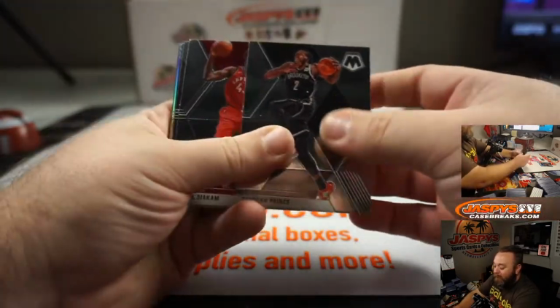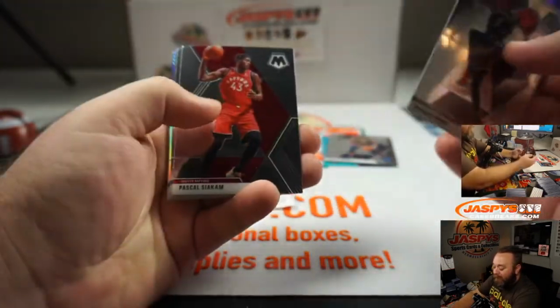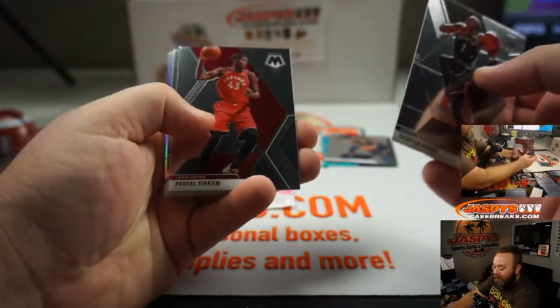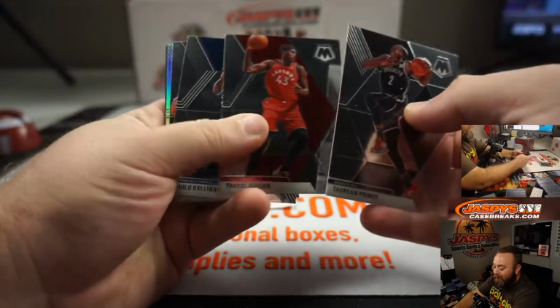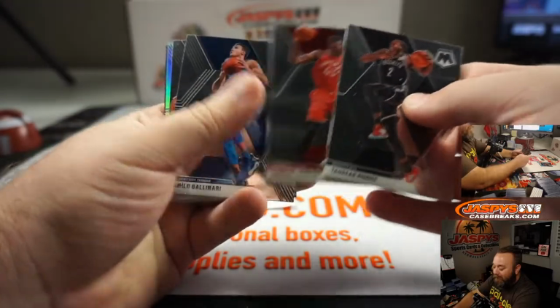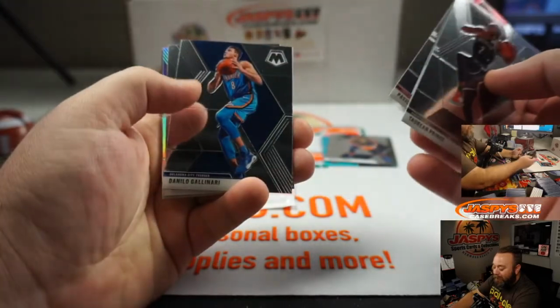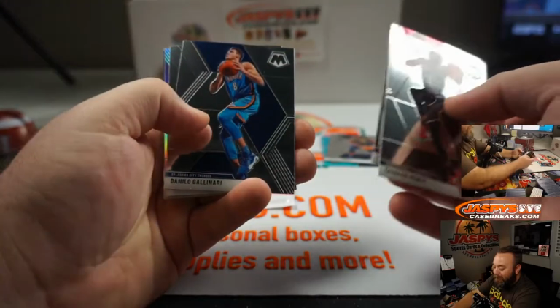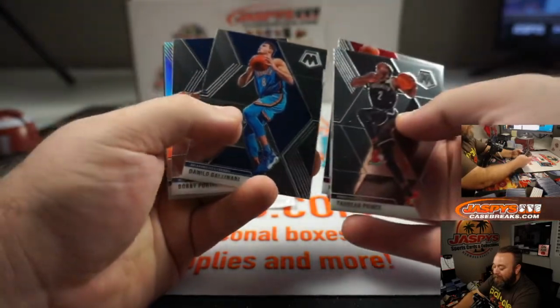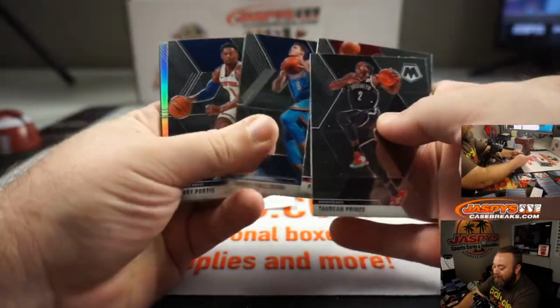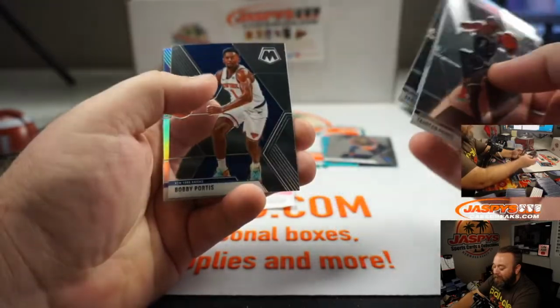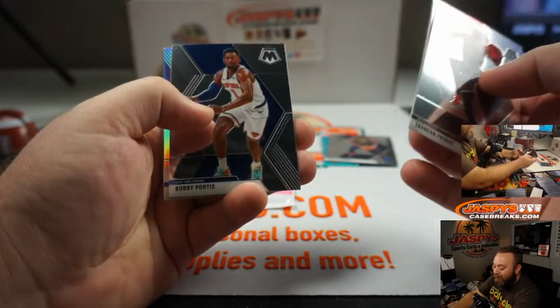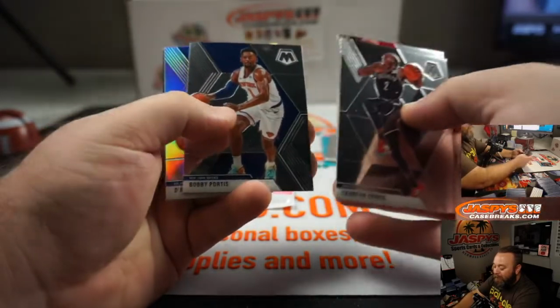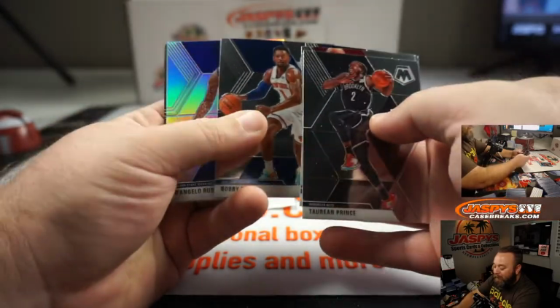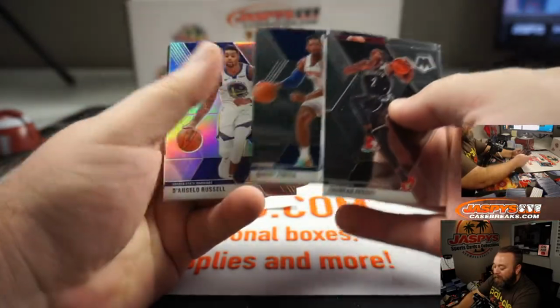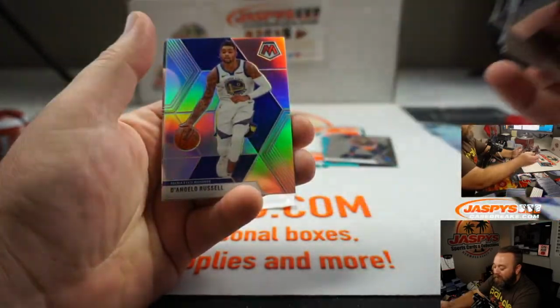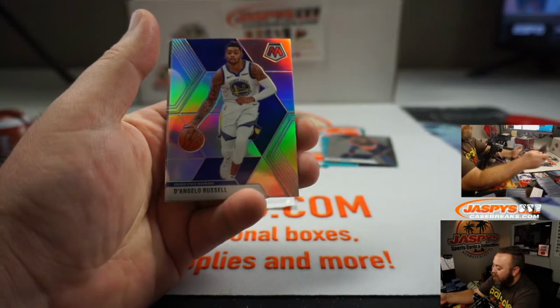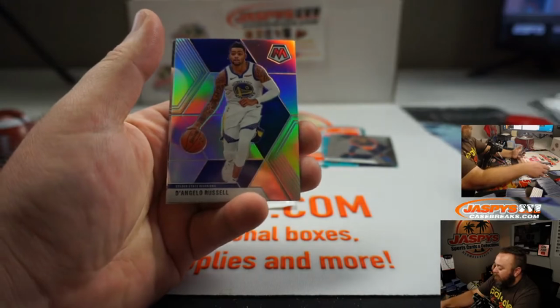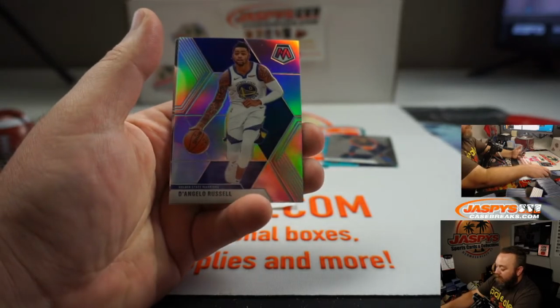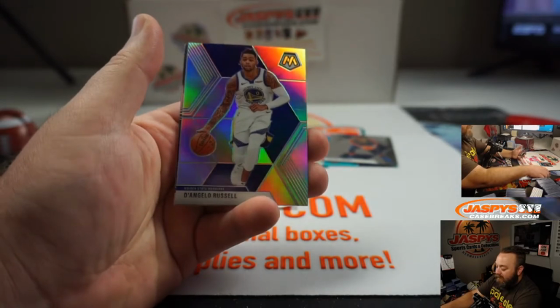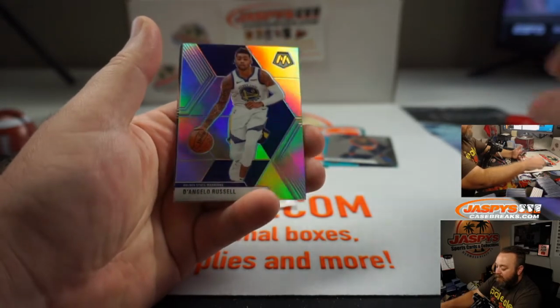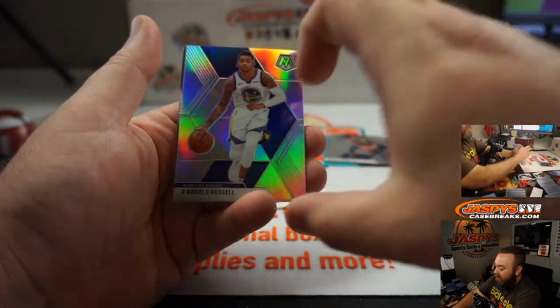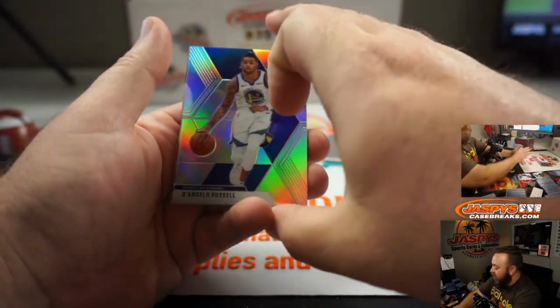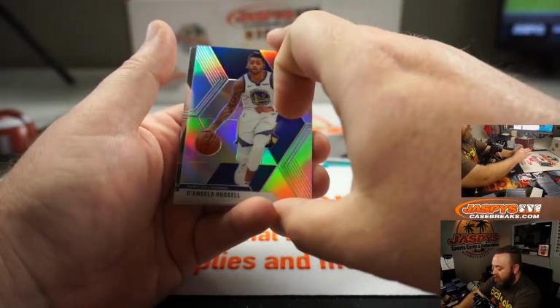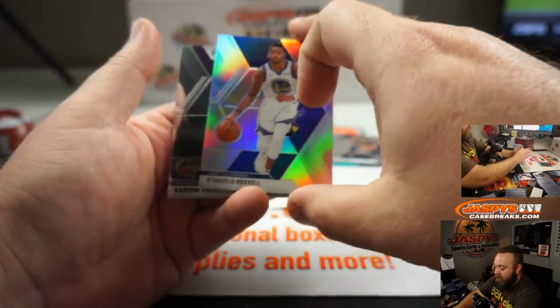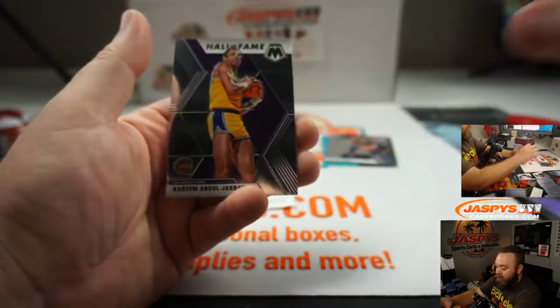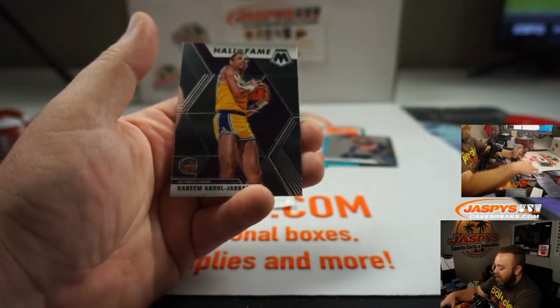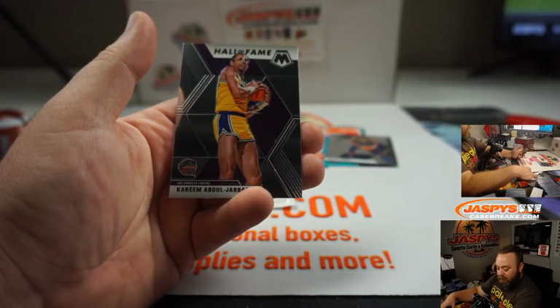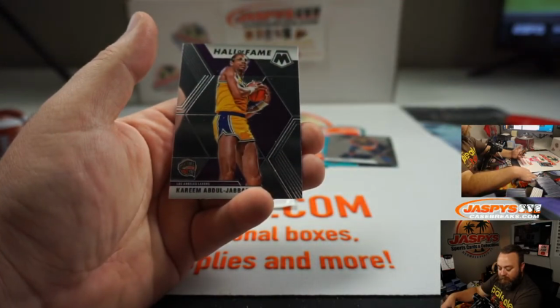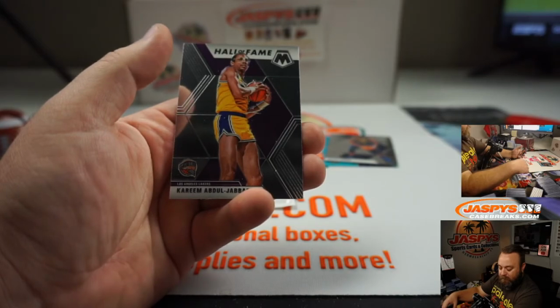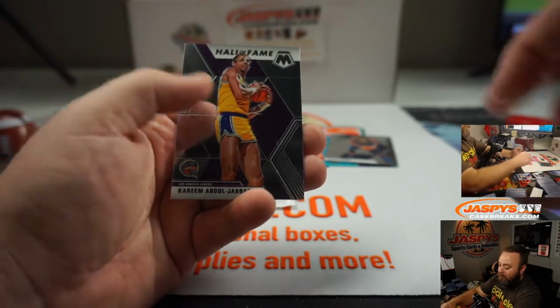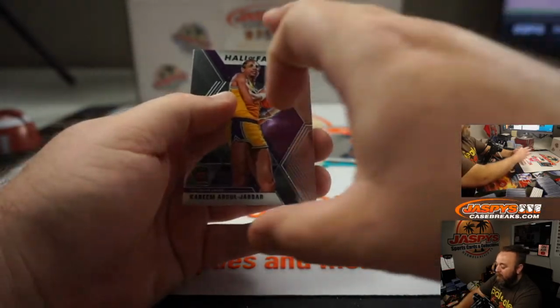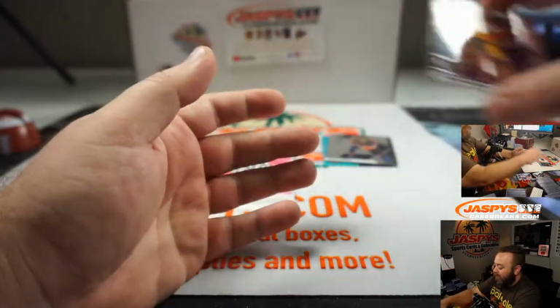Torian Prince, Pascal Siakam, Danilo Gallinari, Bobby Portis, D'Angelo Russell Silver, and Kareem Abdul-Jabbar, Hall of Fame.